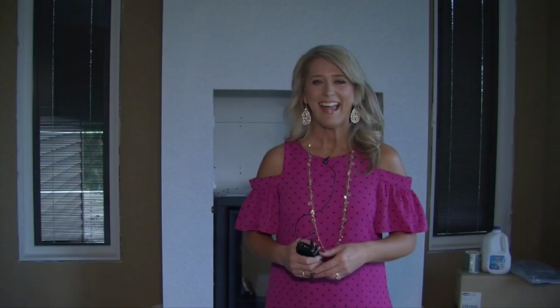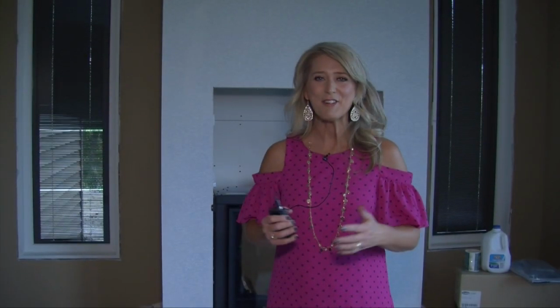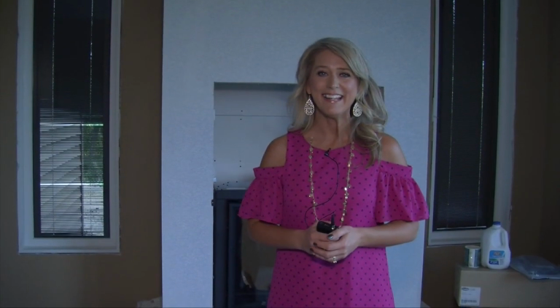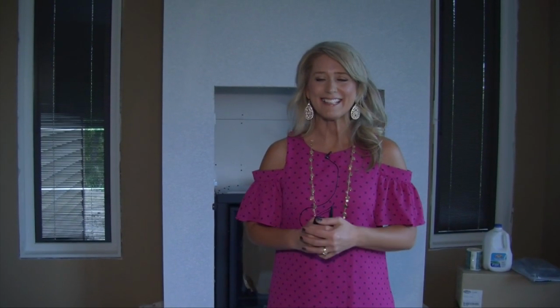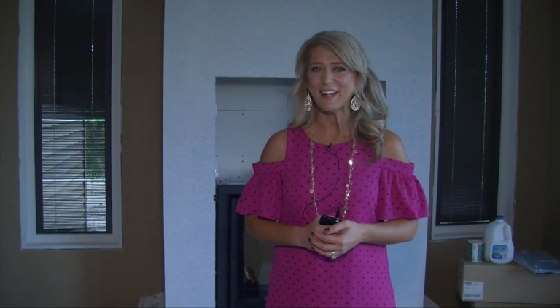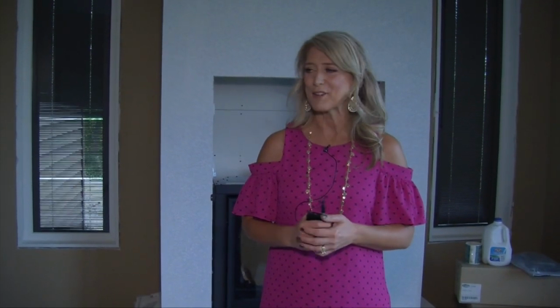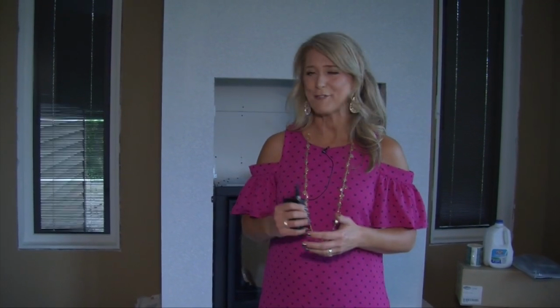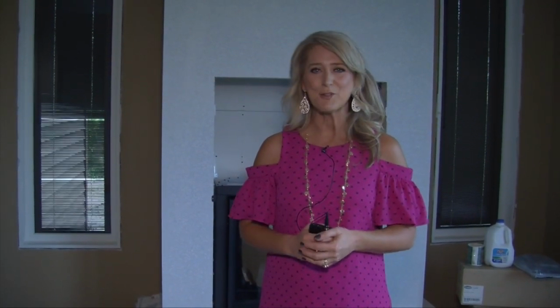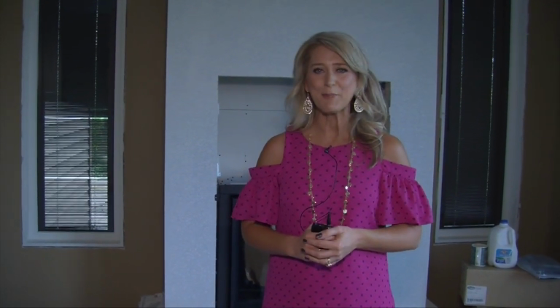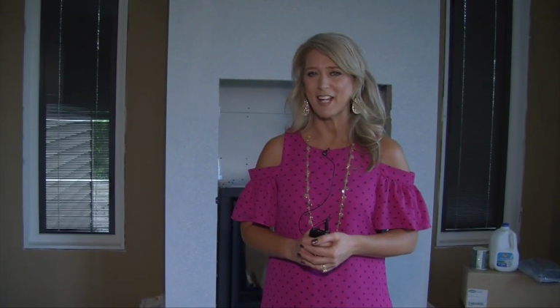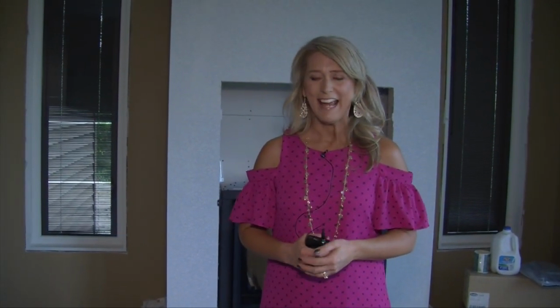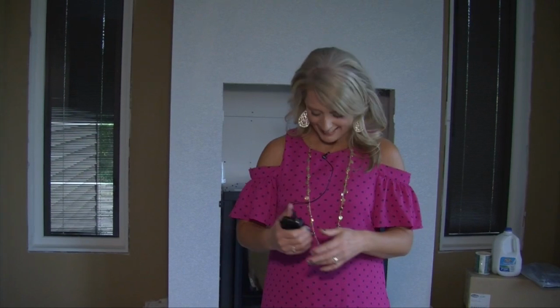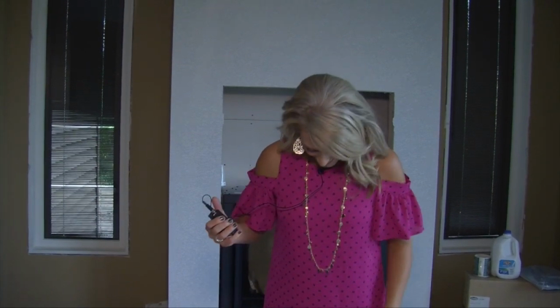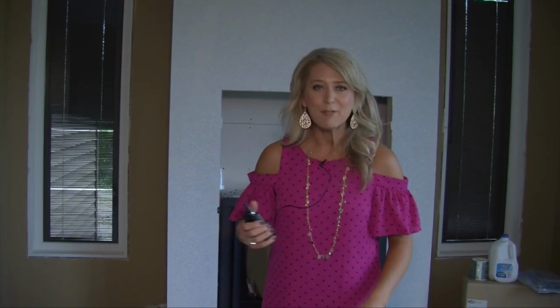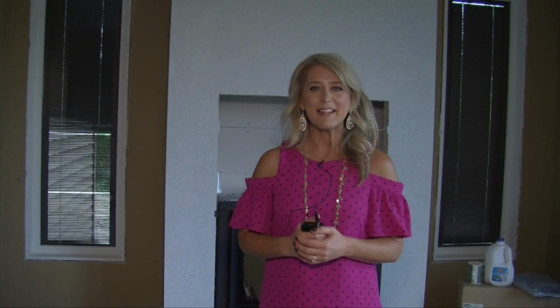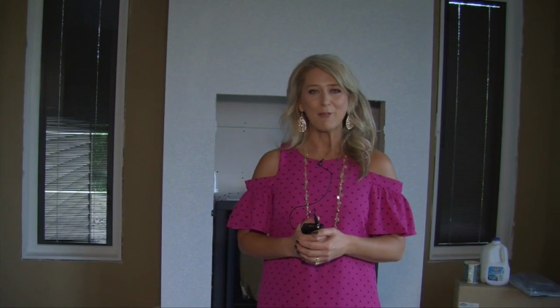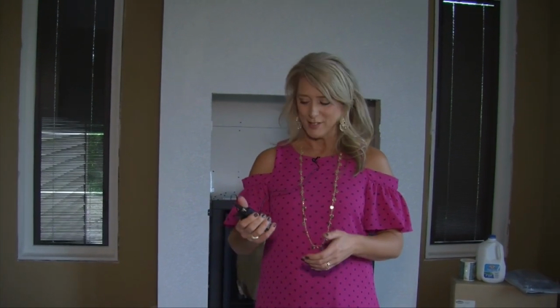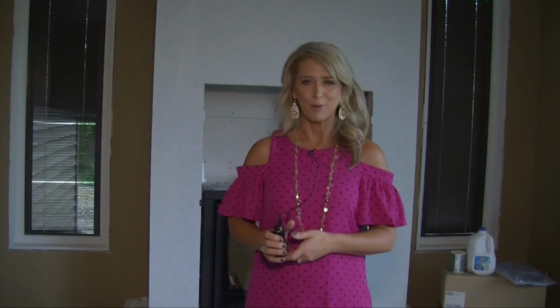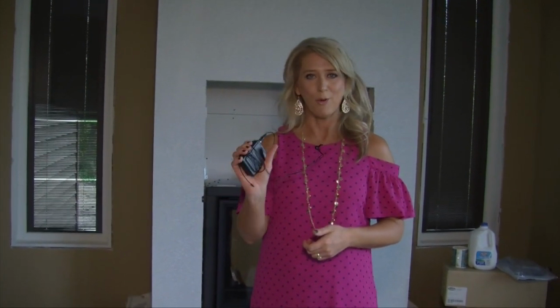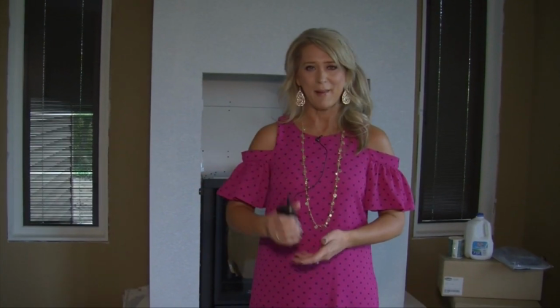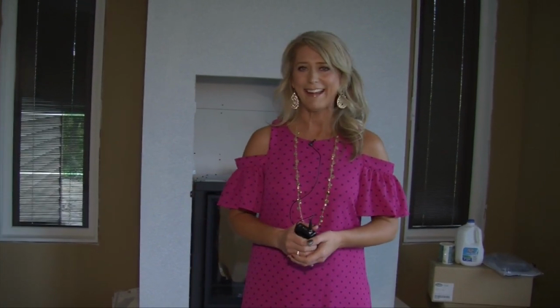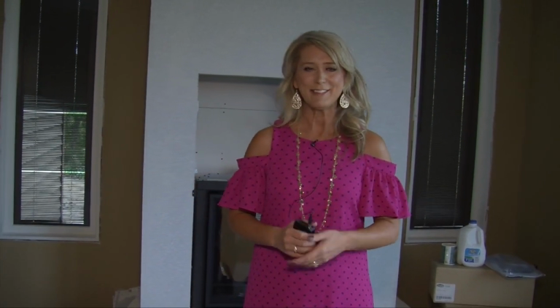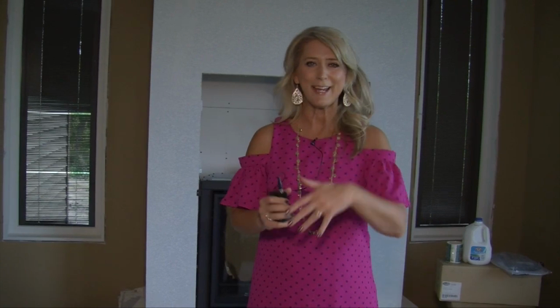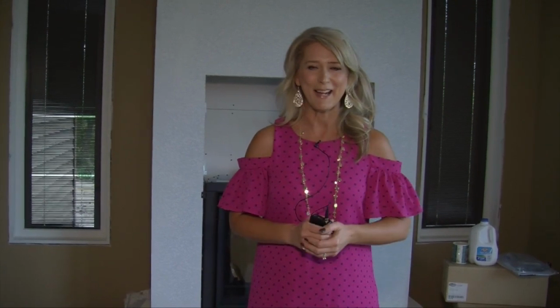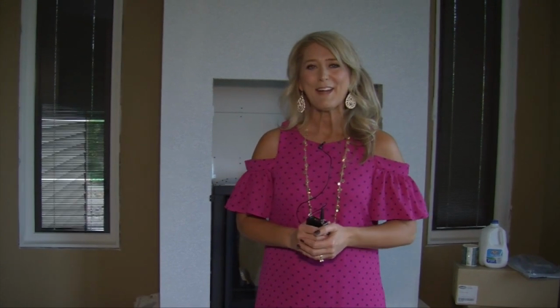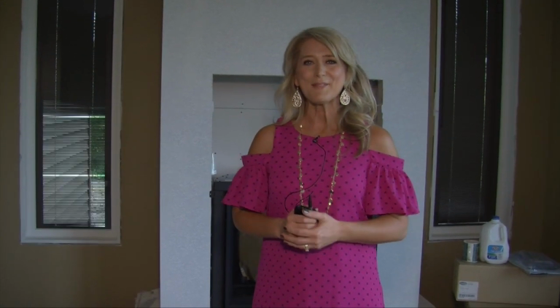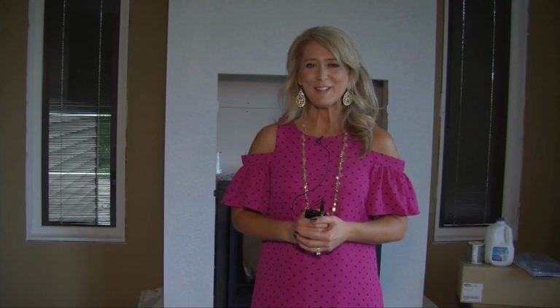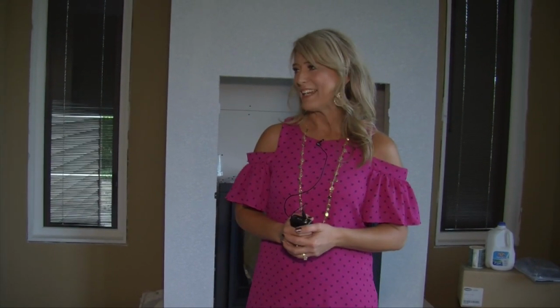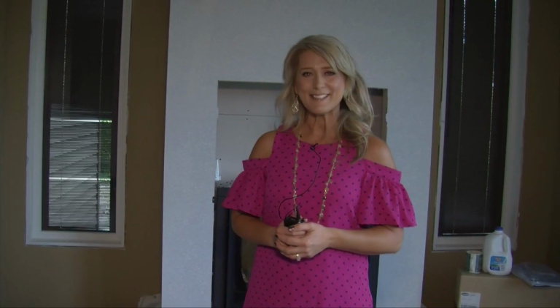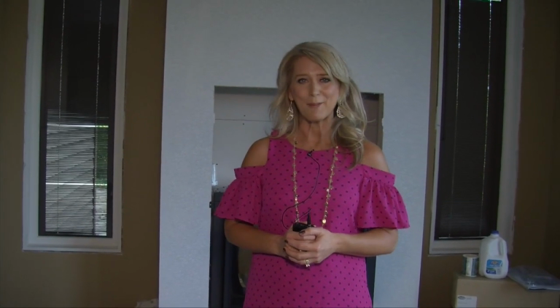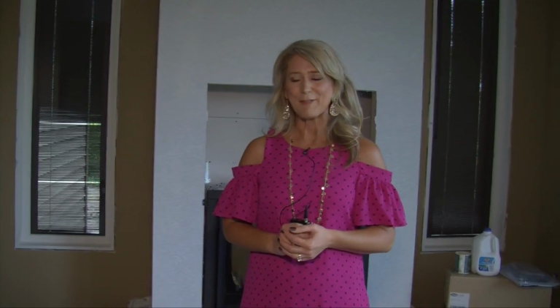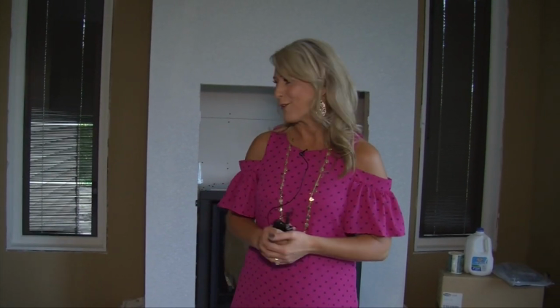Hi everyone, it's Liz here again and we're at our Field to Dream project. I wasn't thinking ahead when I got dressed this morning, so I'm holding the mic — nobody cares, right? We just wanted to get you updated as to where we're at with the house.